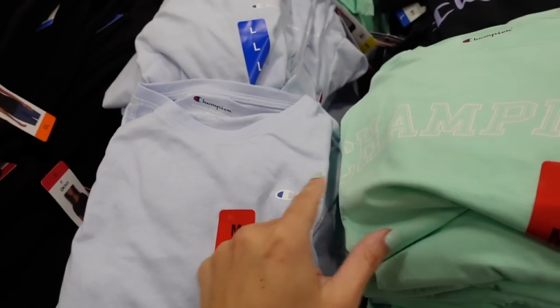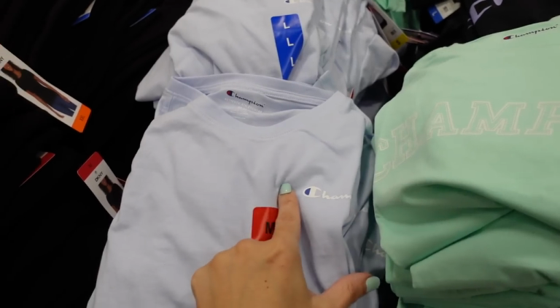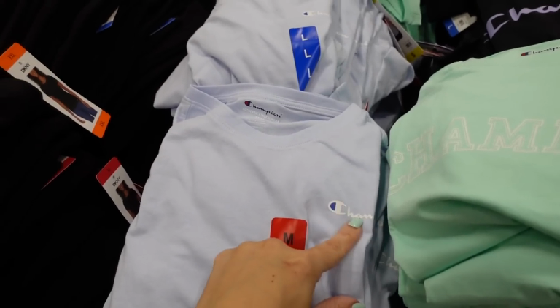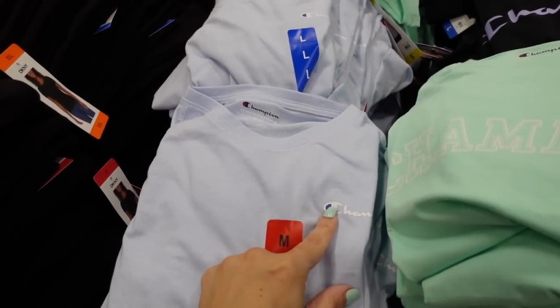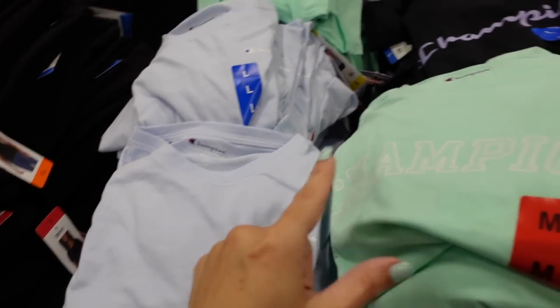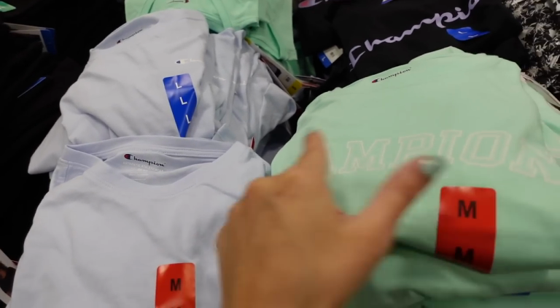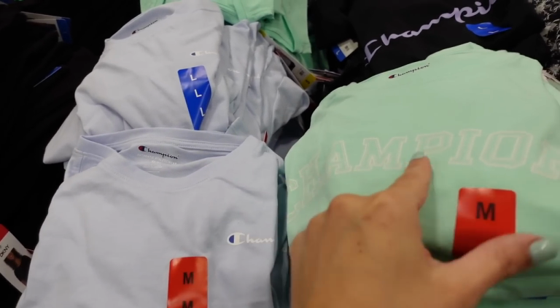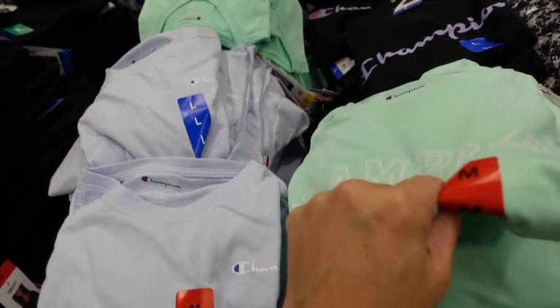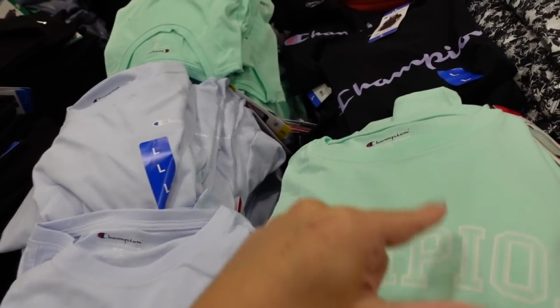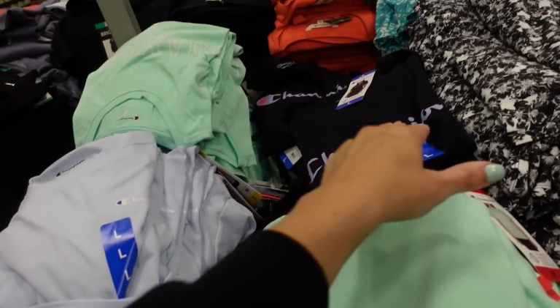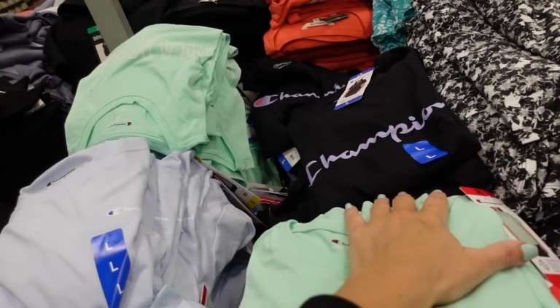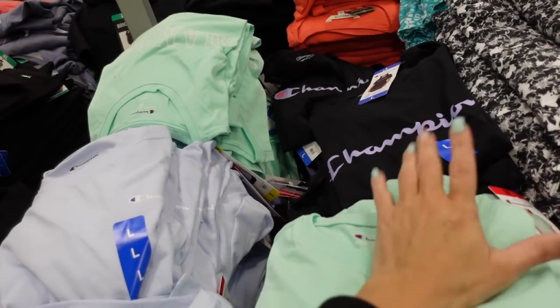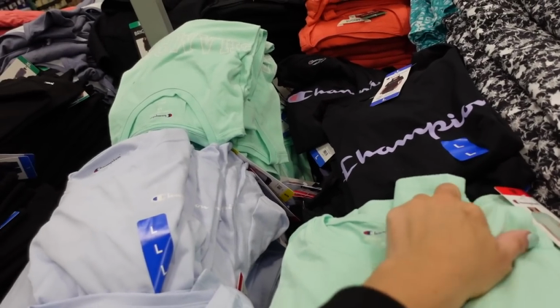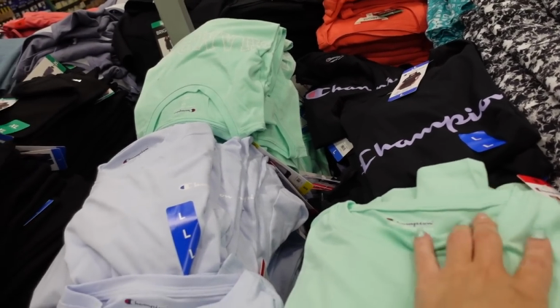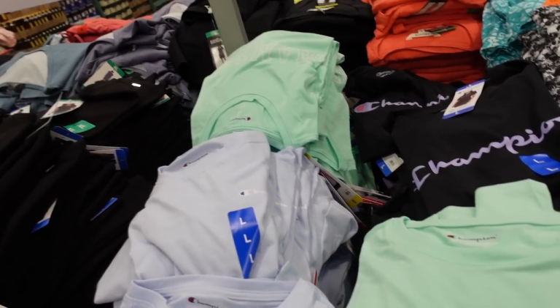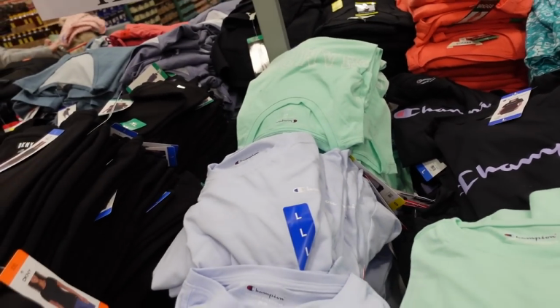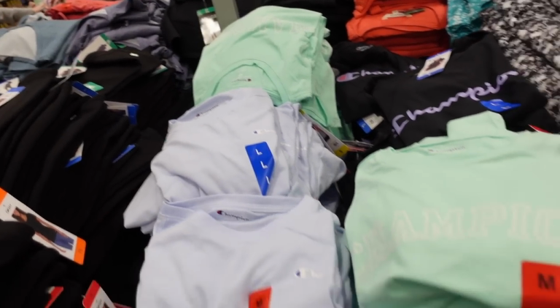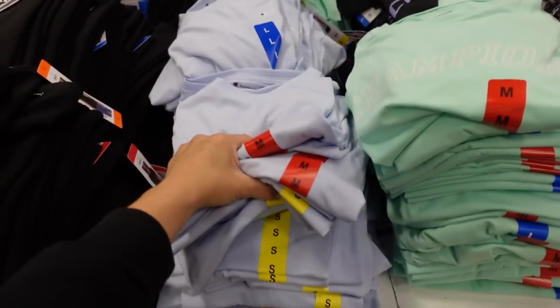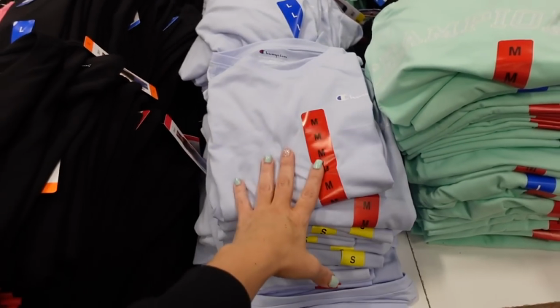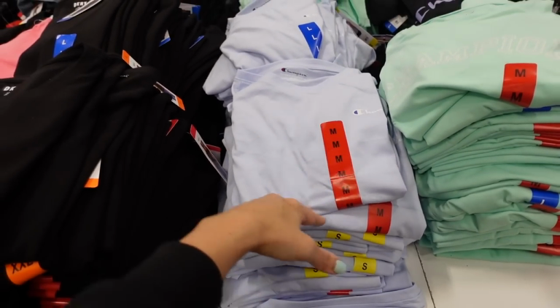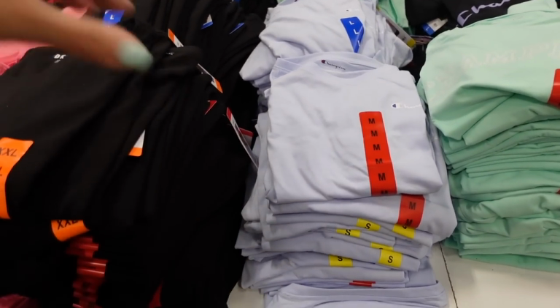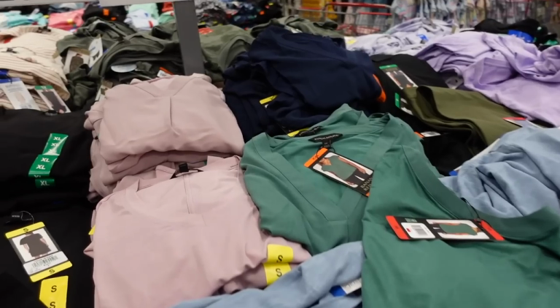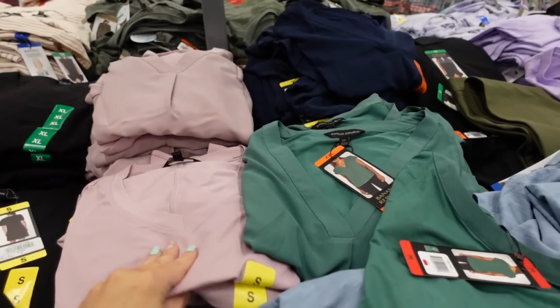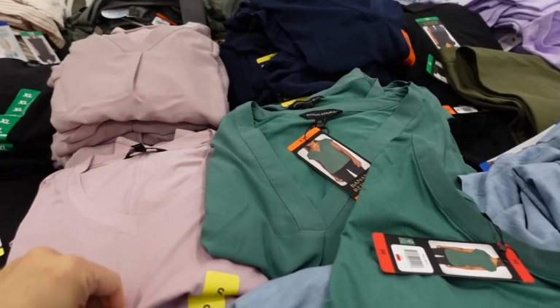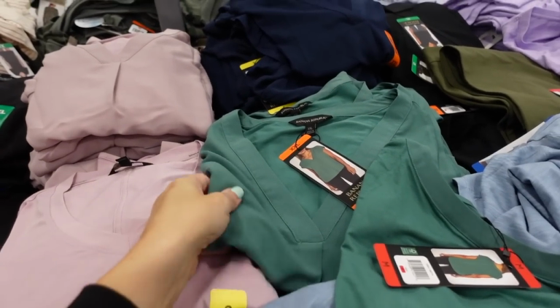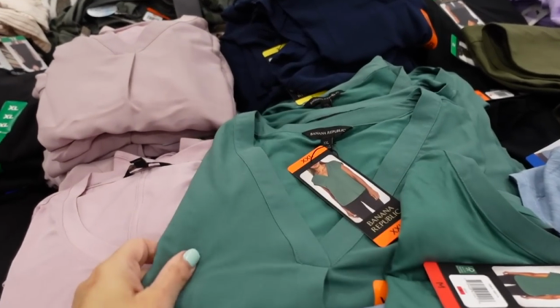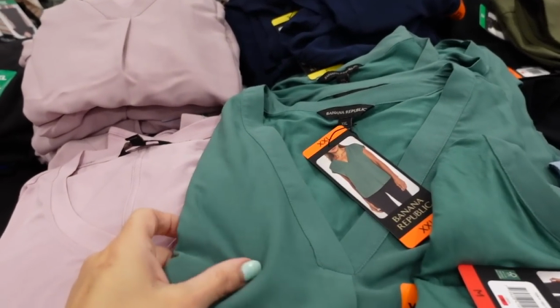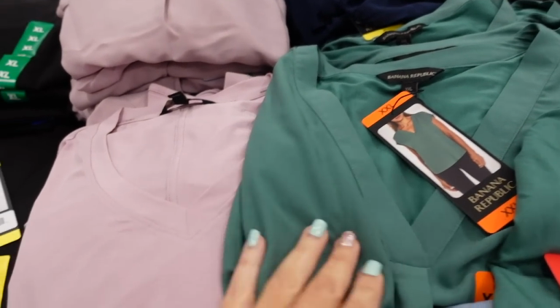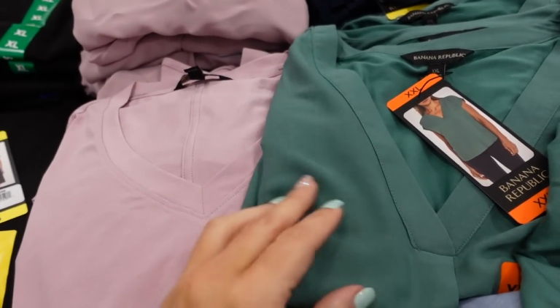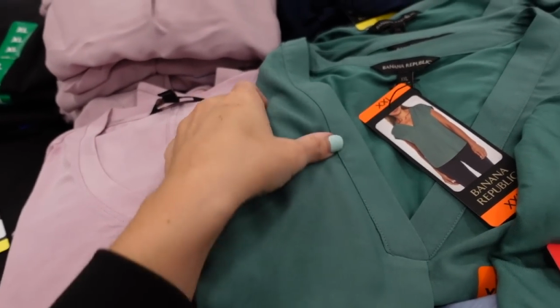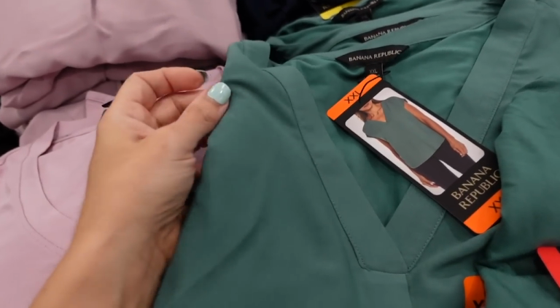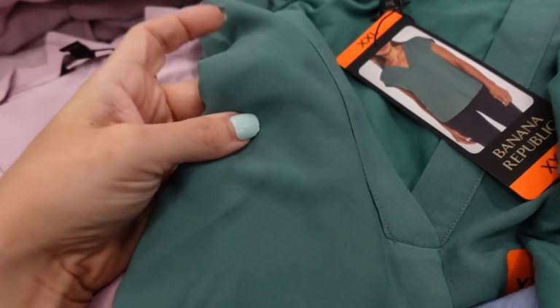Women's Champion tees are down to $9.99 until June 22nd. Crew neckline with logo on the blue and logo going across on the mint and black.